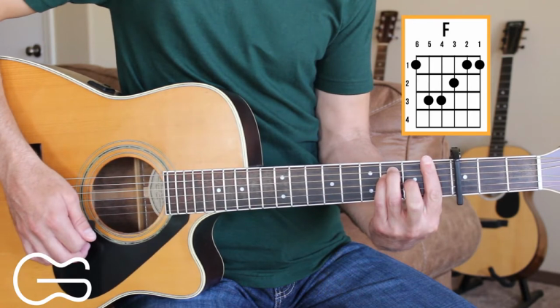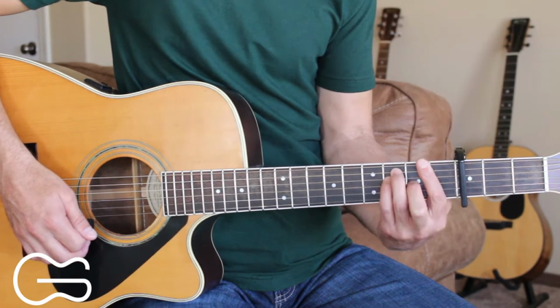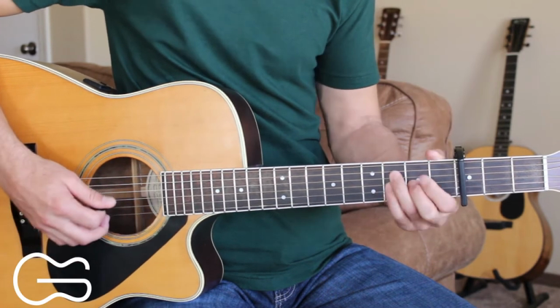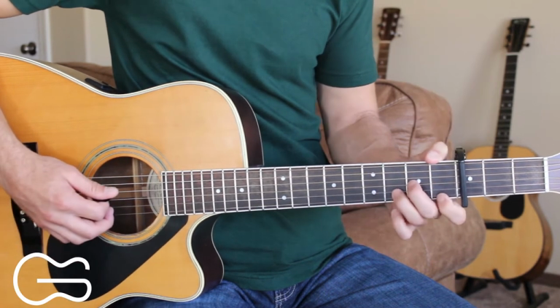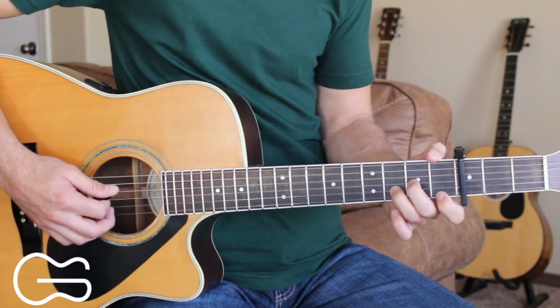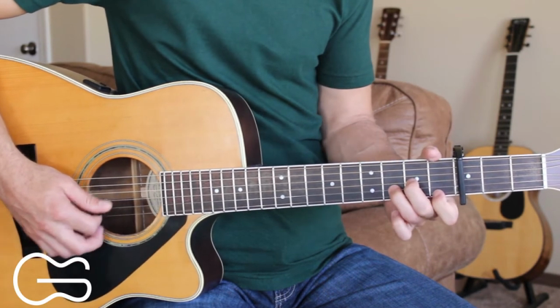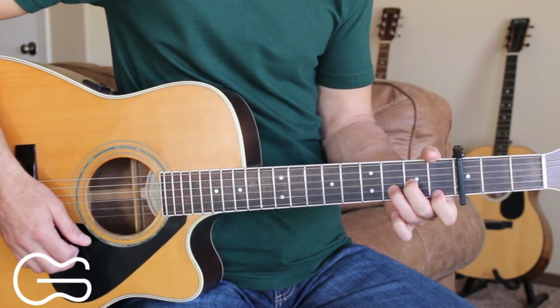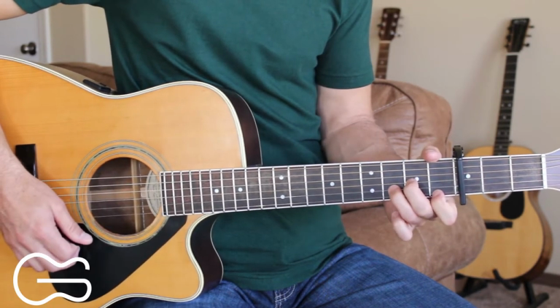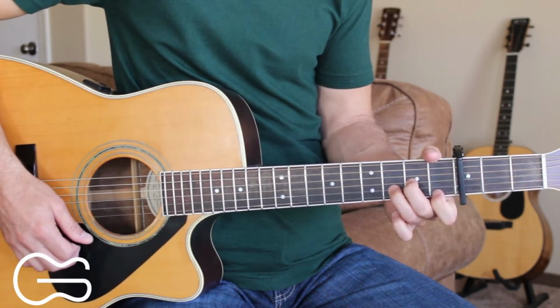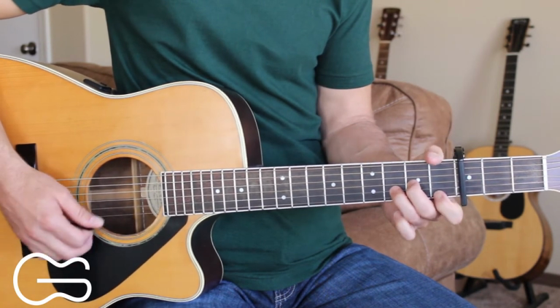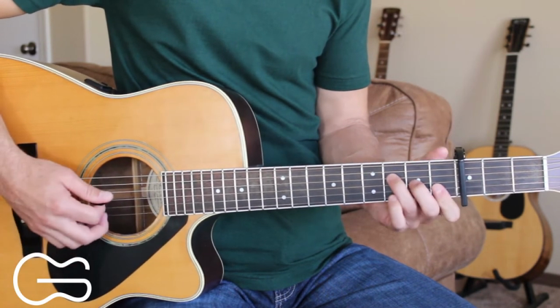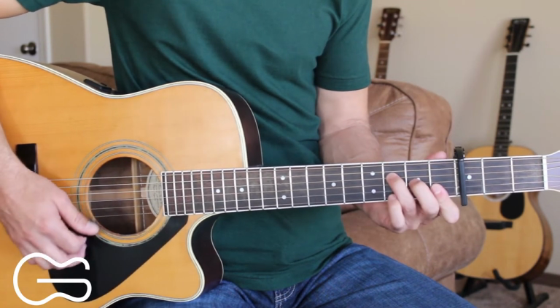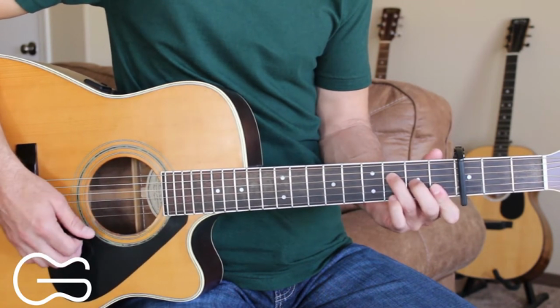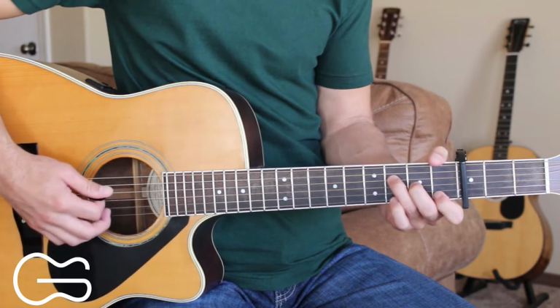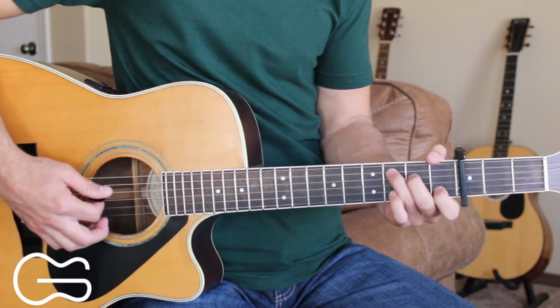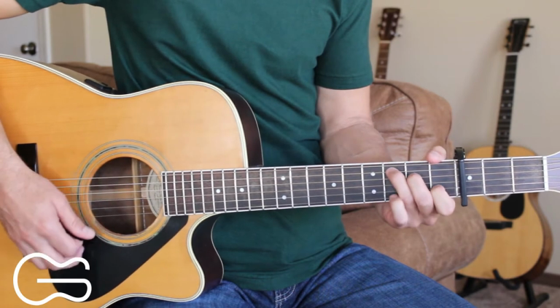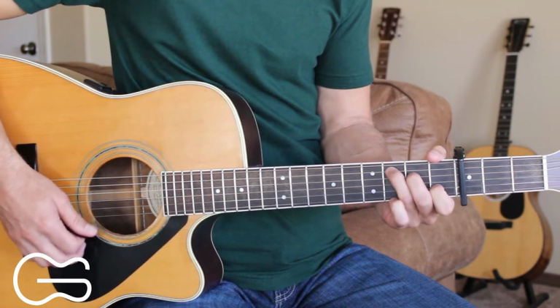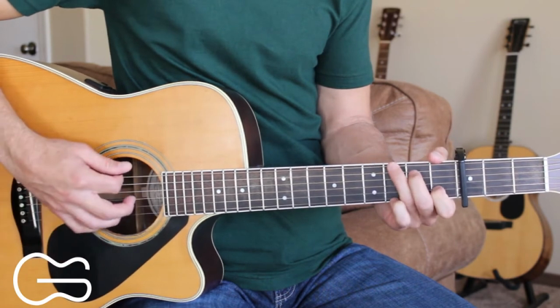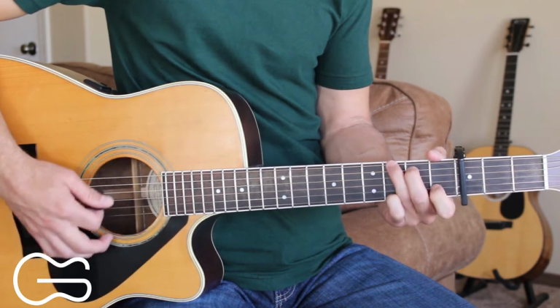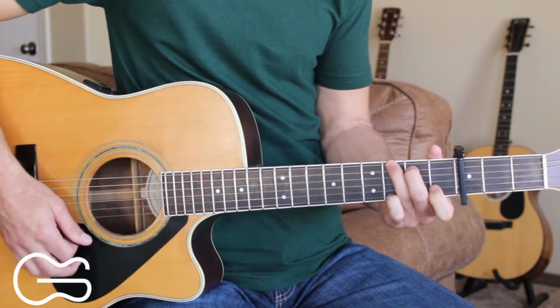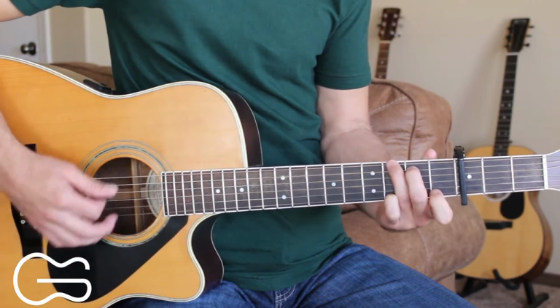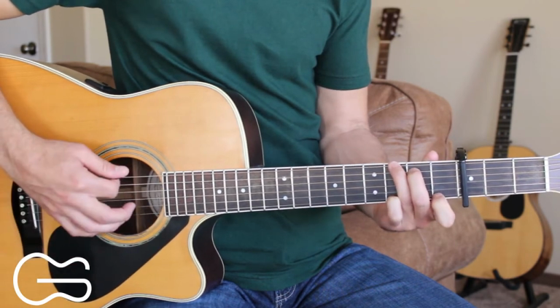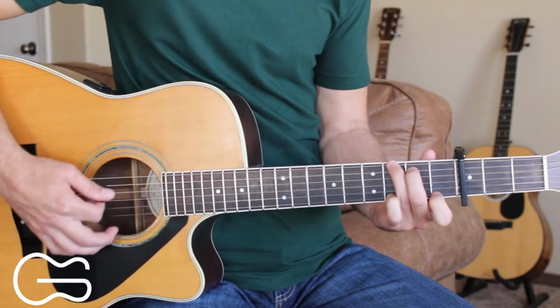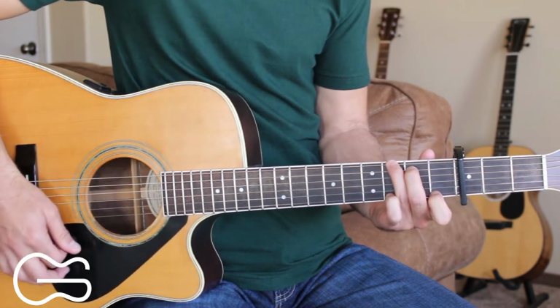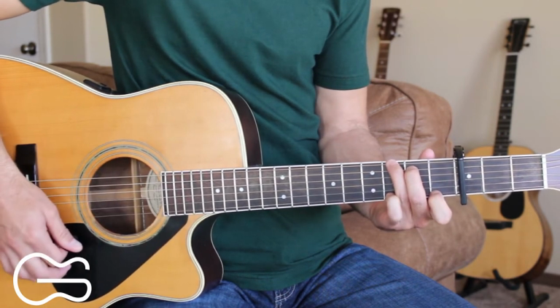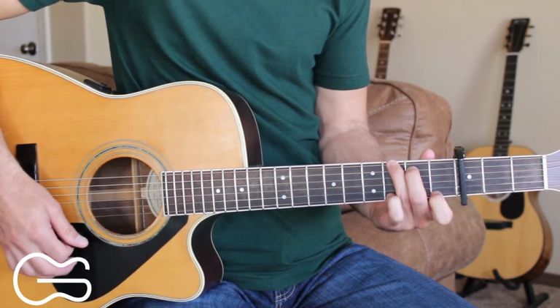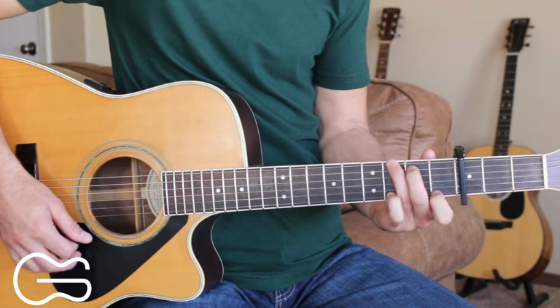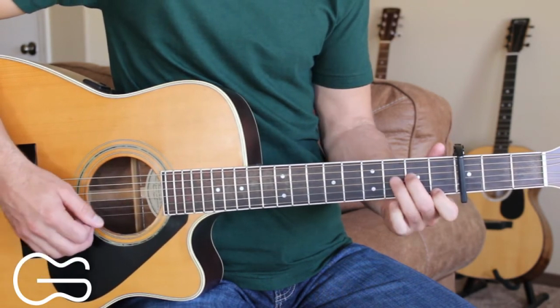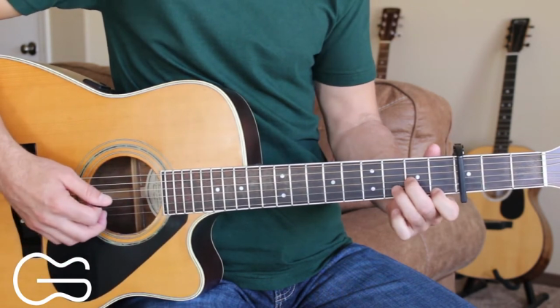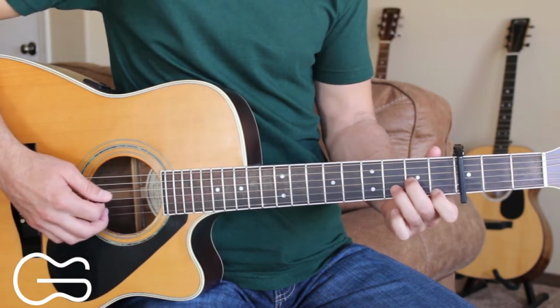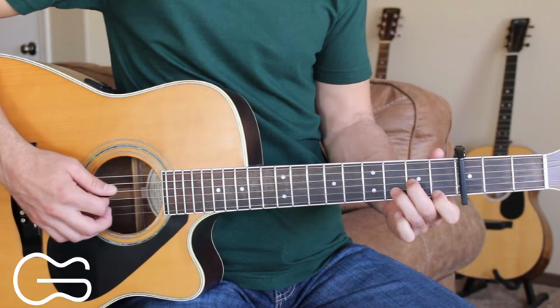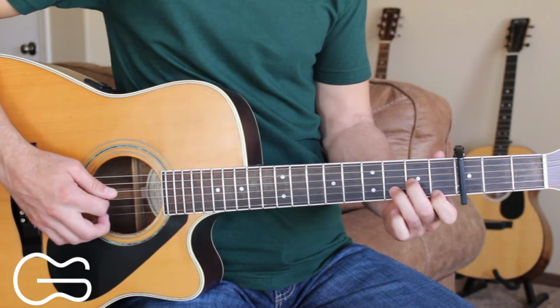So our intro starts out D minor, then we go to the F, then C, then G, then G7 for the intro. So here's what that sounds like.